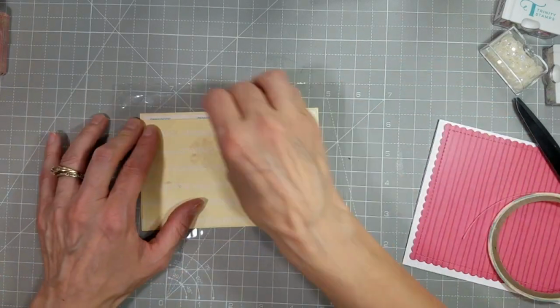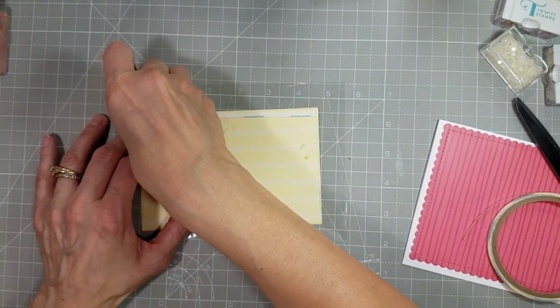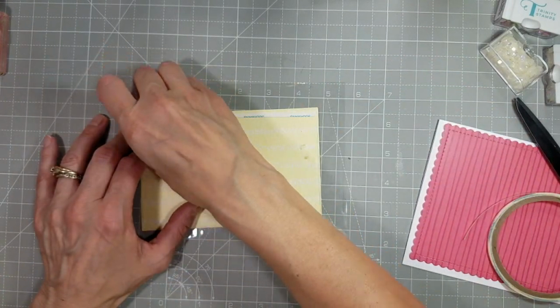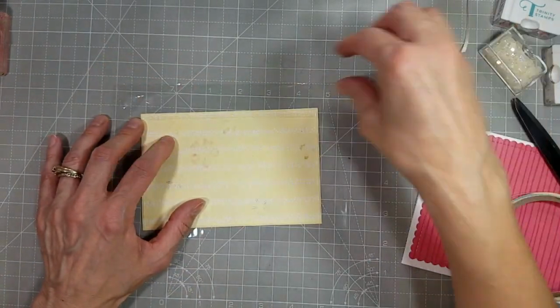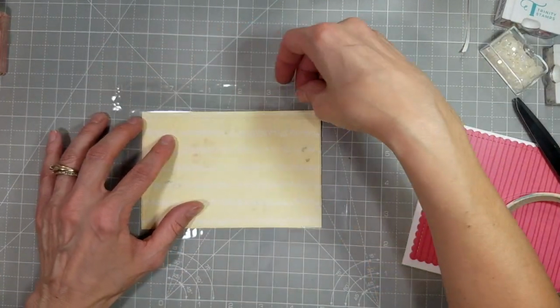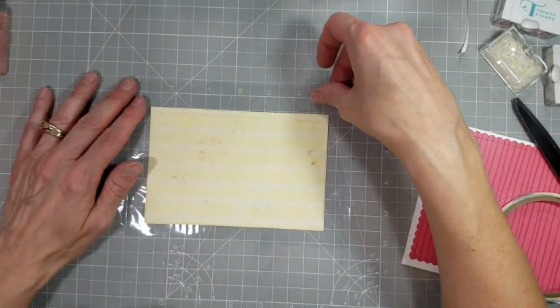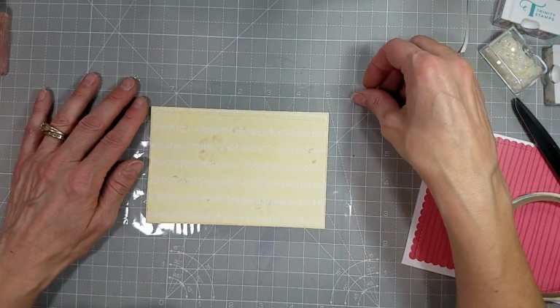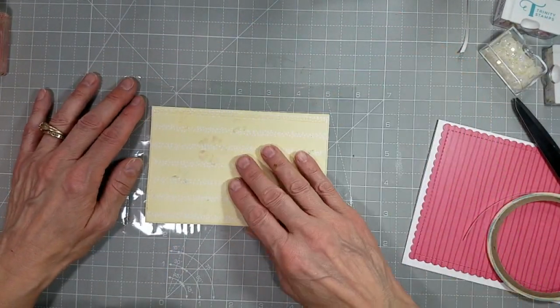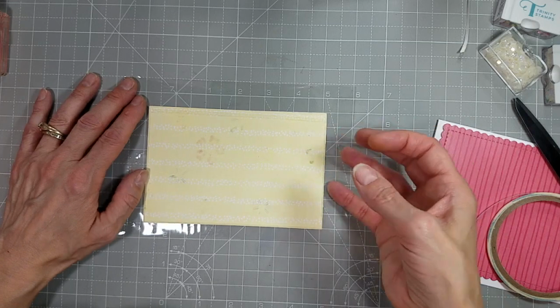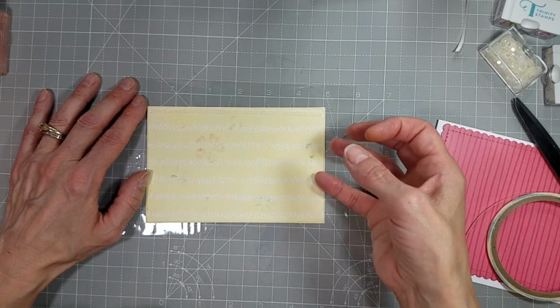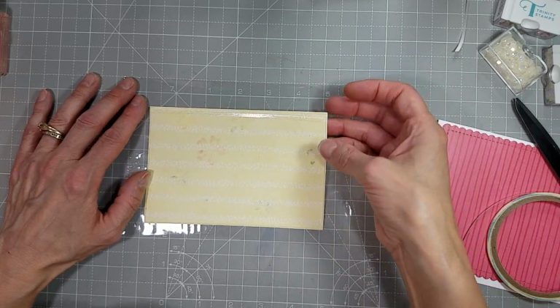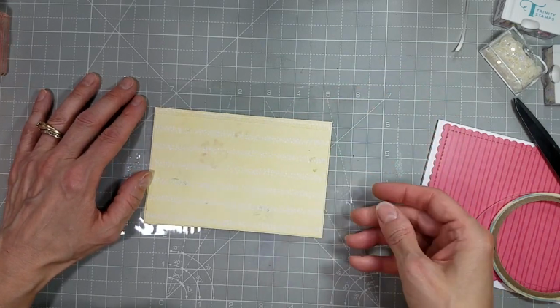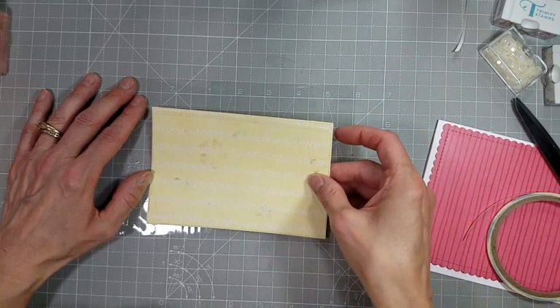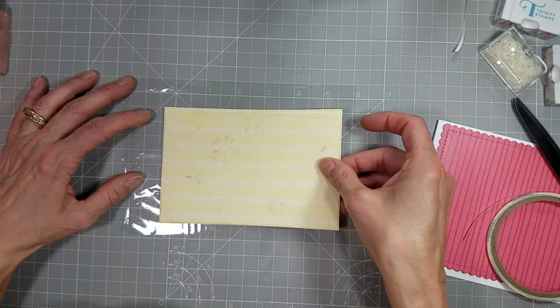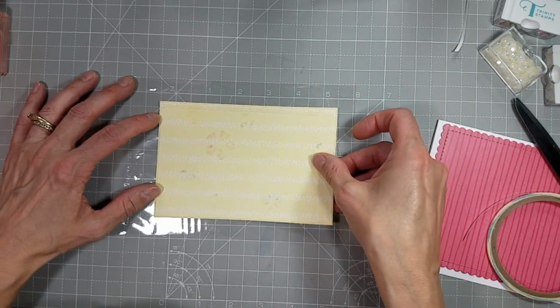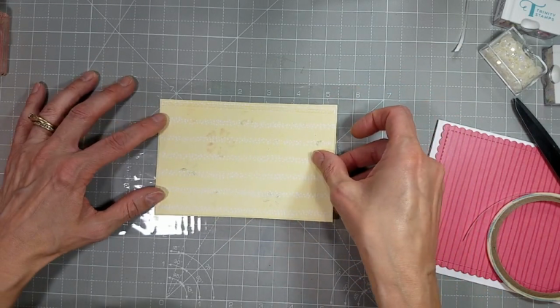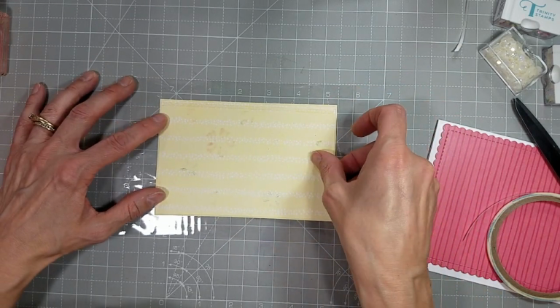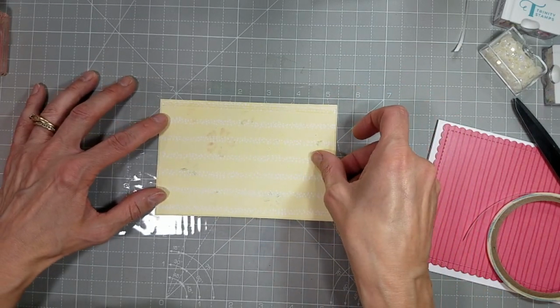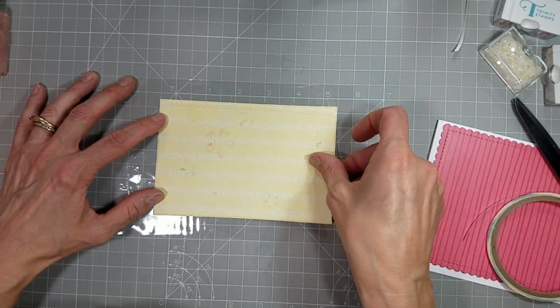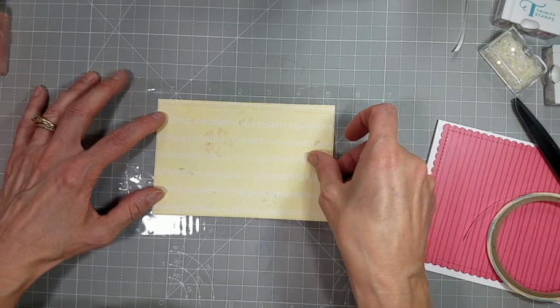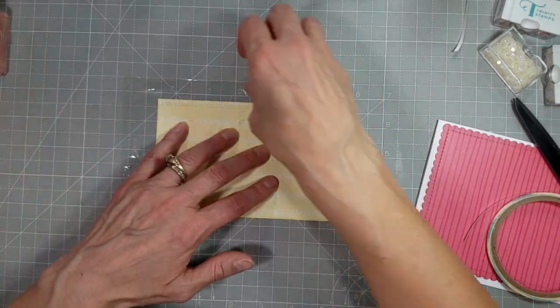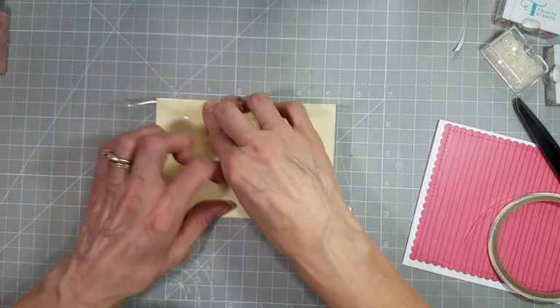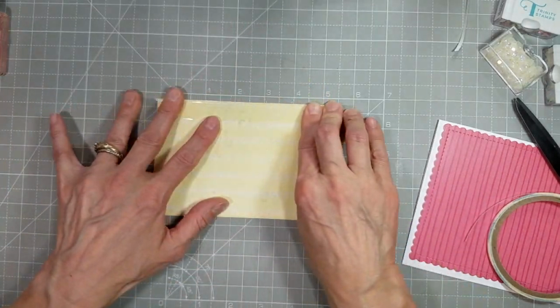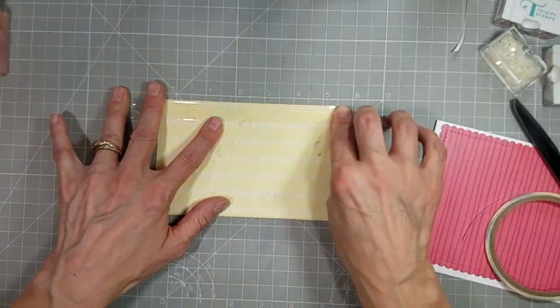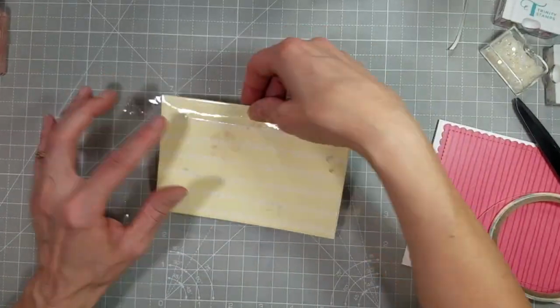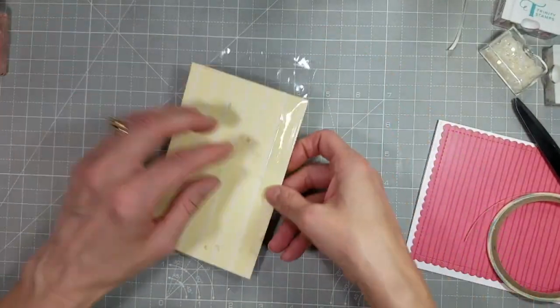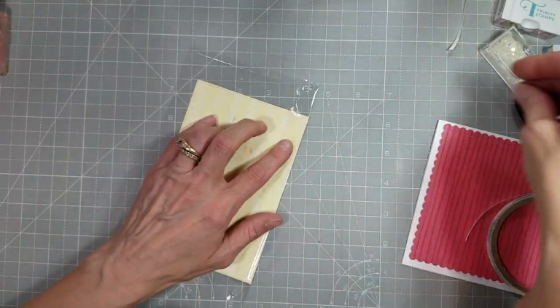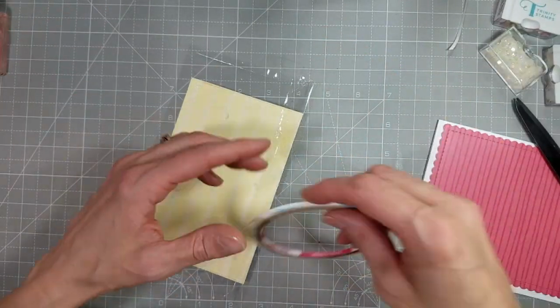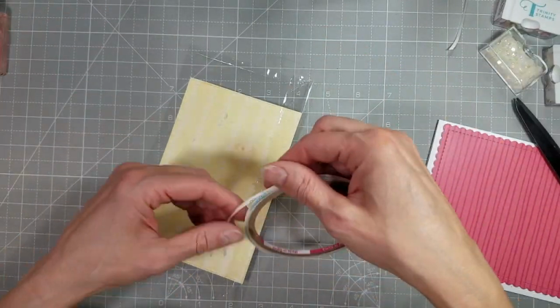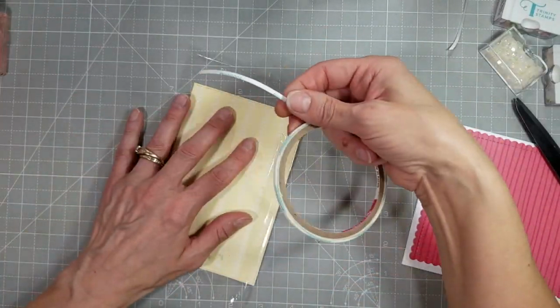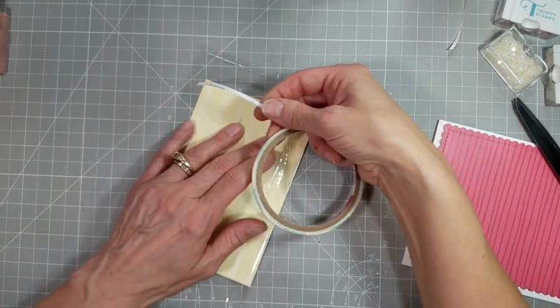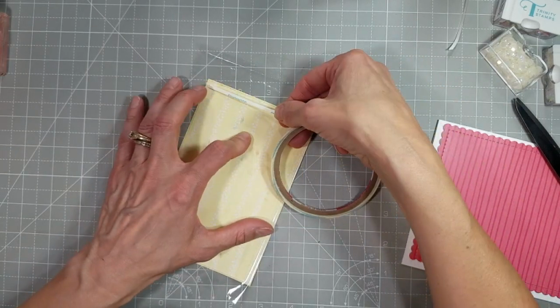Now we're going to make a full panel shaker card. You're going to see a lot of those from me in the future because I love them. They are super easy and a great way to use all of those gorgeous embellishments that we've been hoarding.